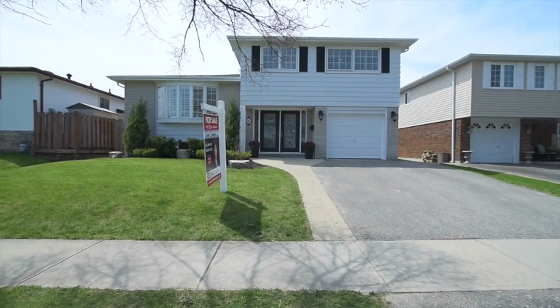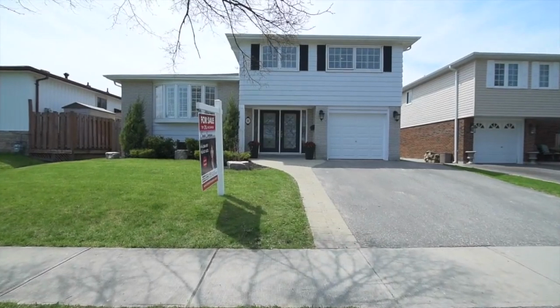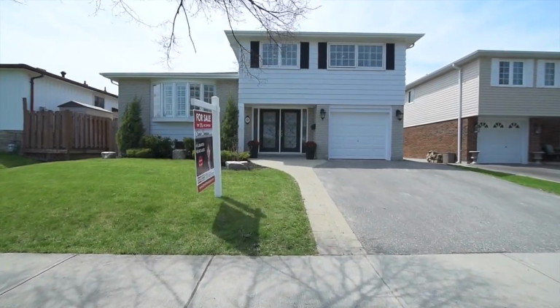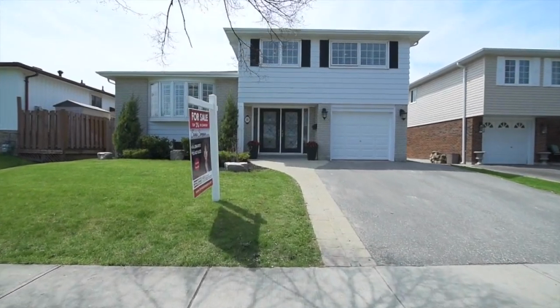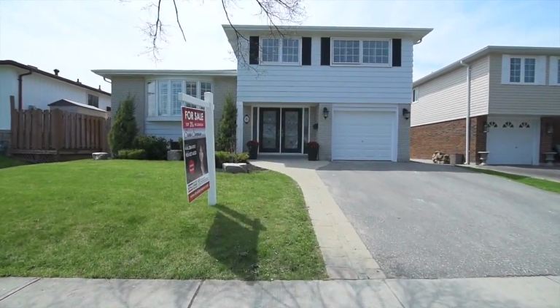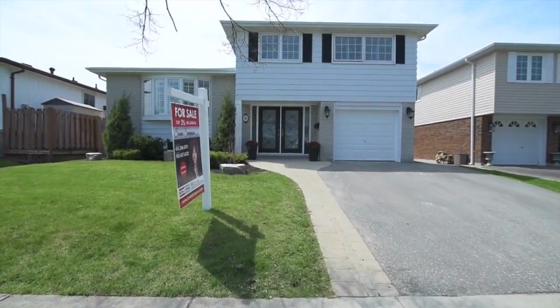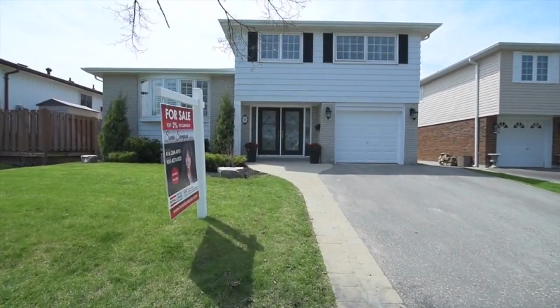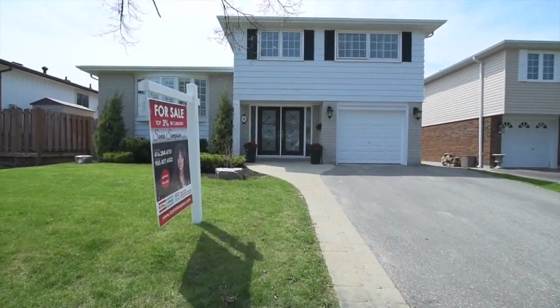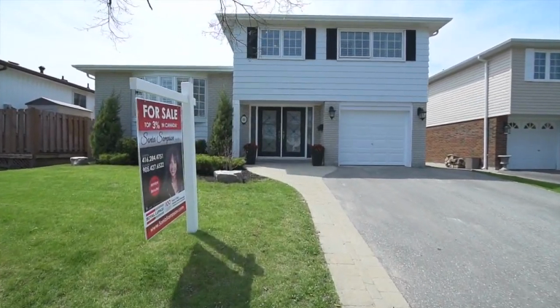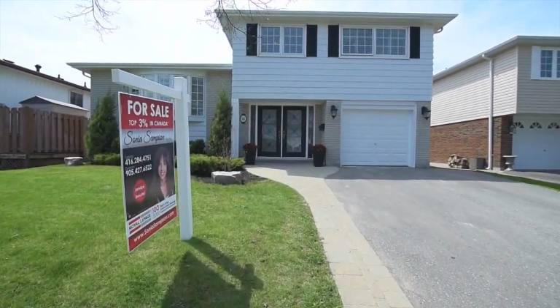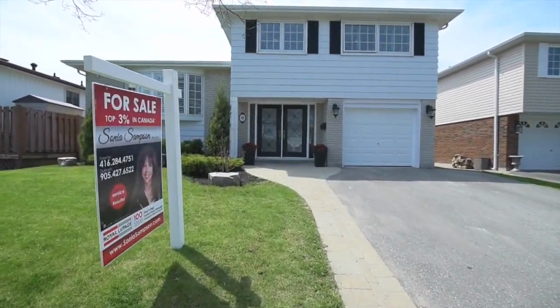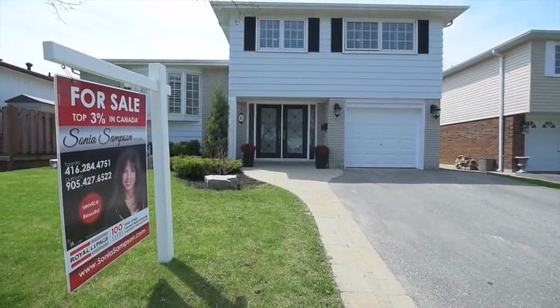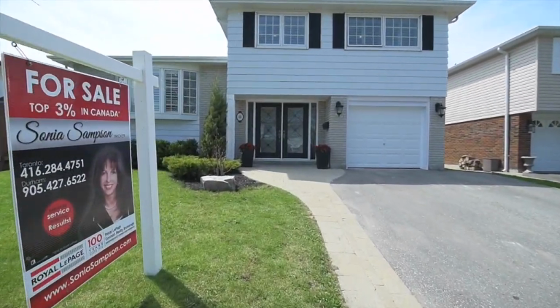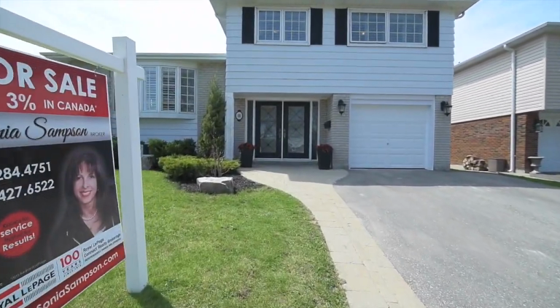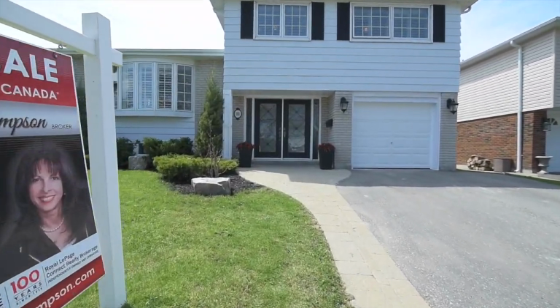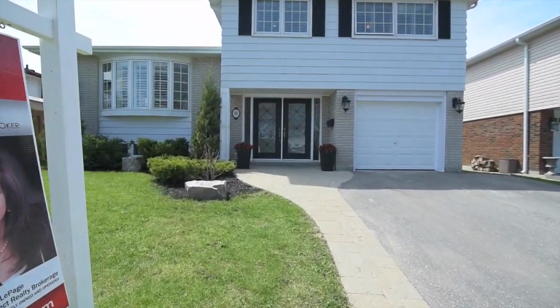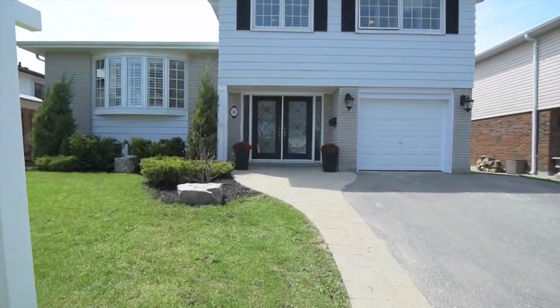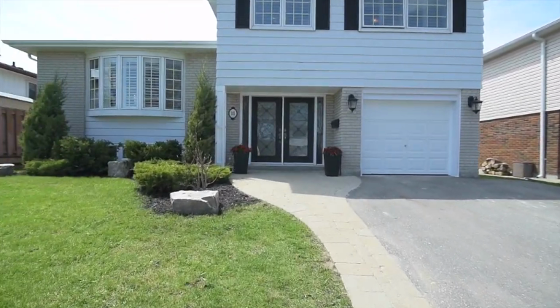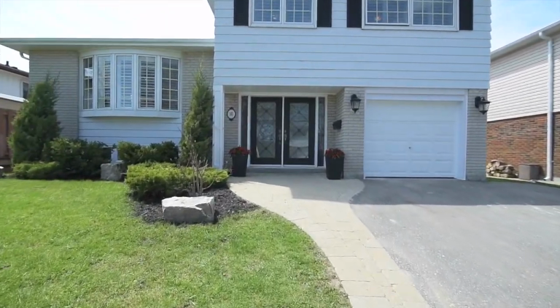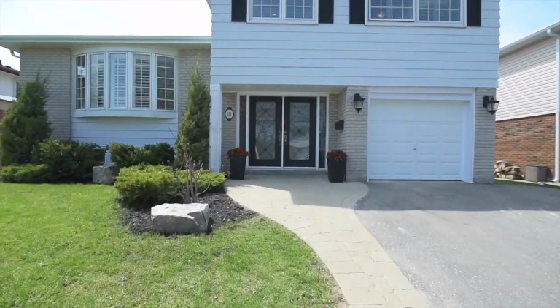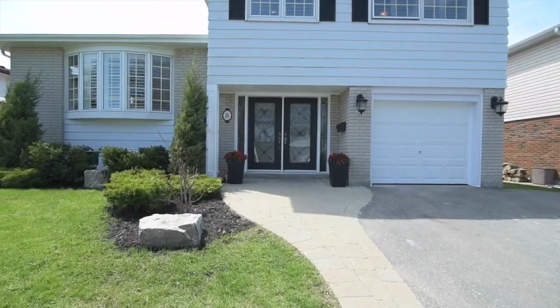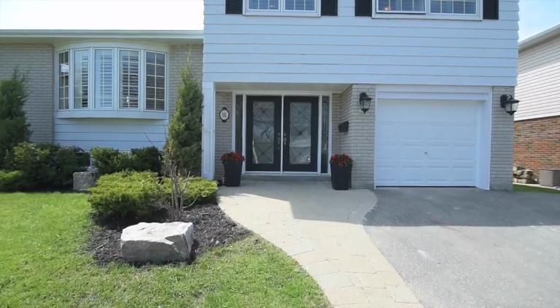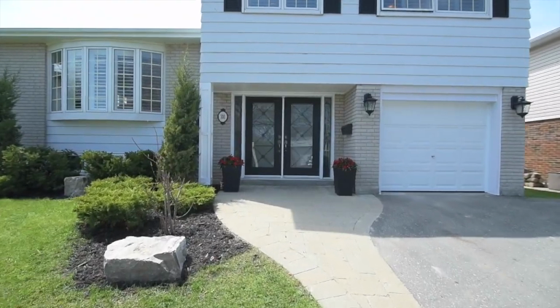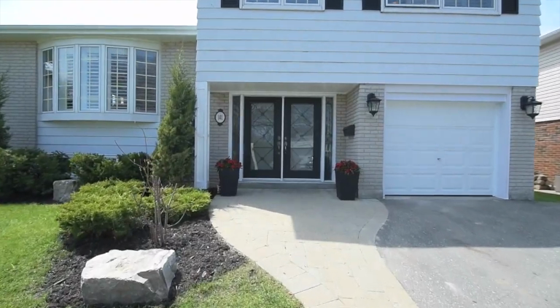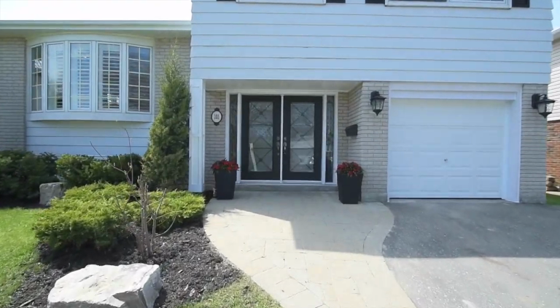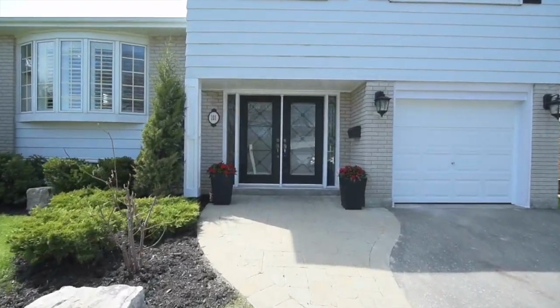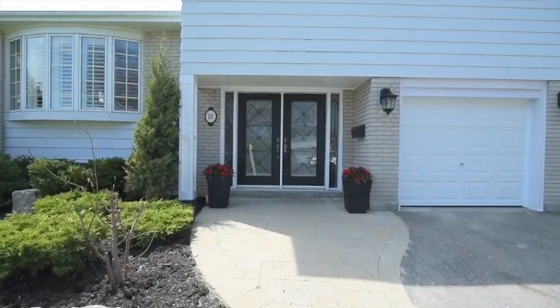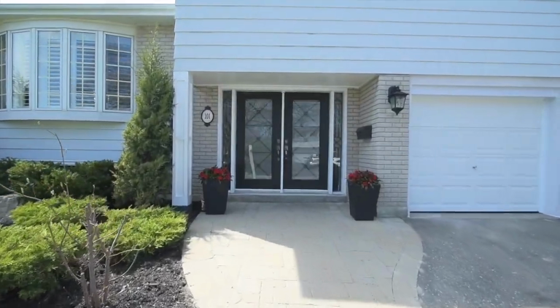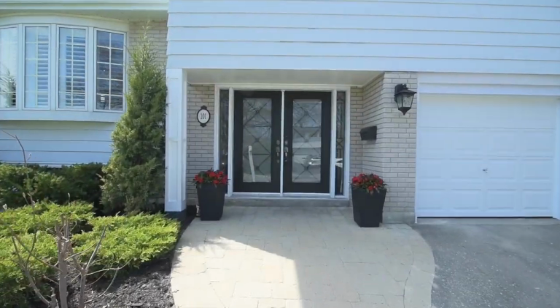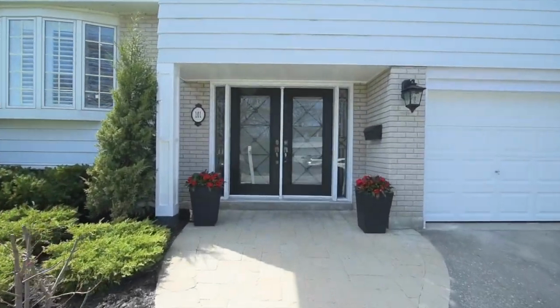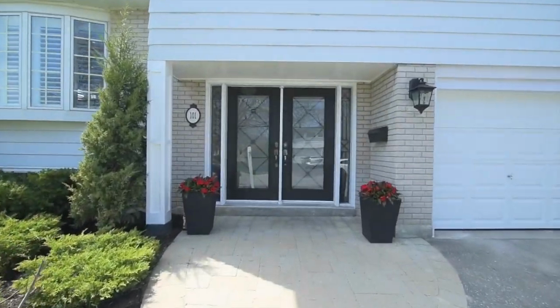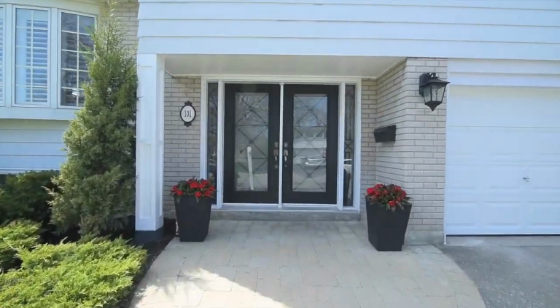101 Bryant Road is a recently renovated four-bedroom side-split home, represented by Sonia Sampson, broker at Royal LePage Connect.